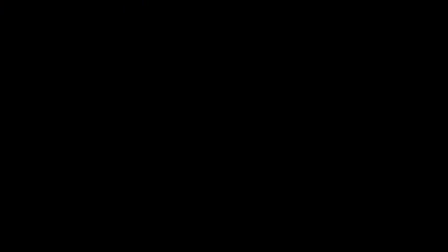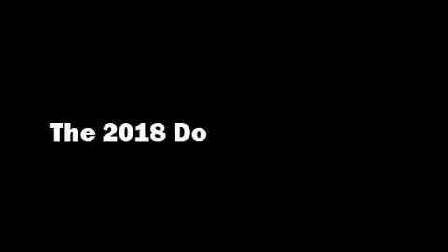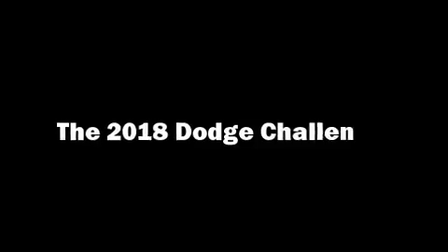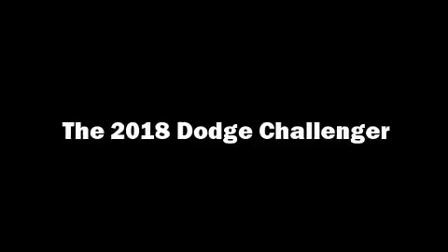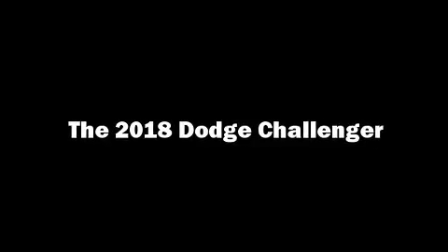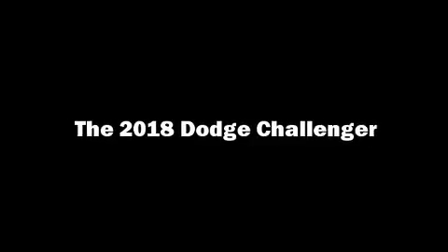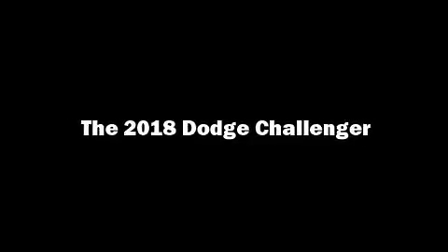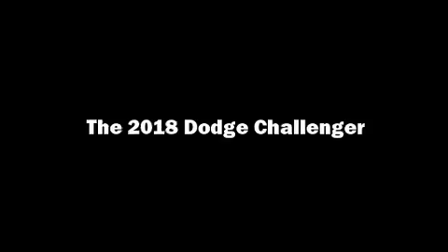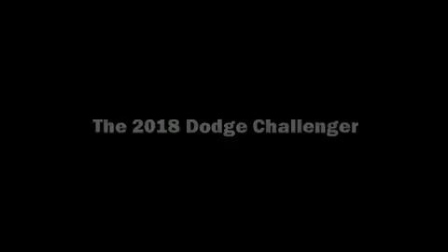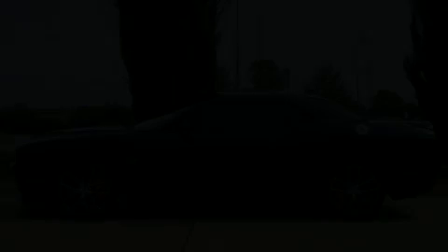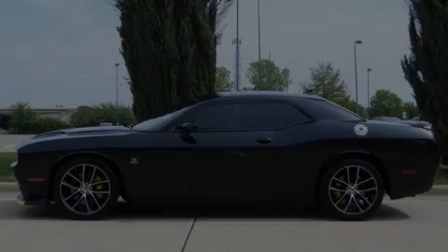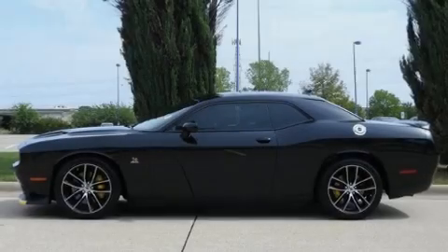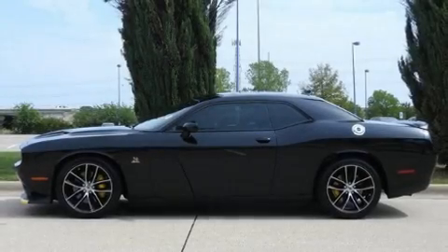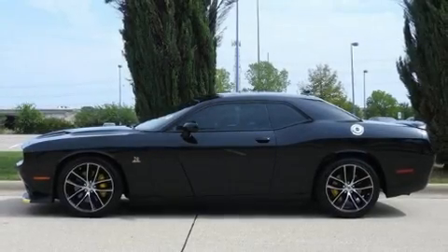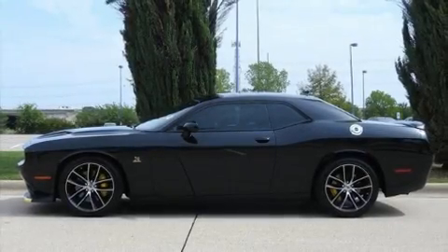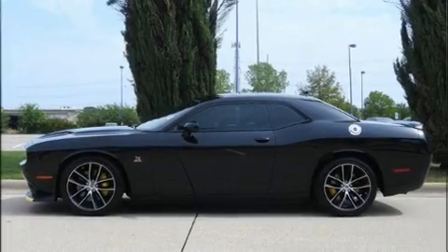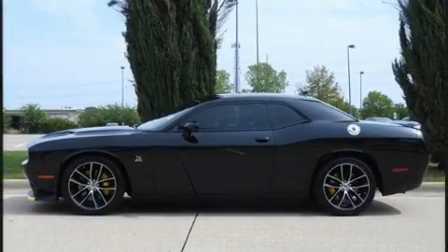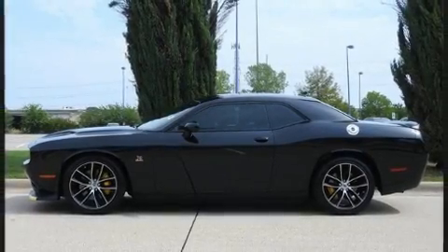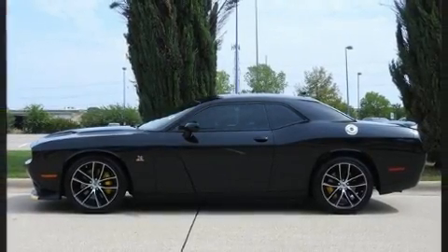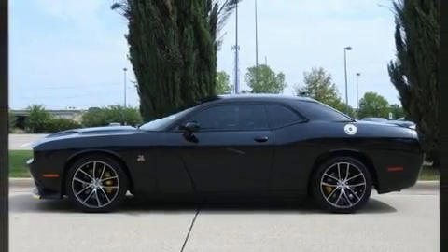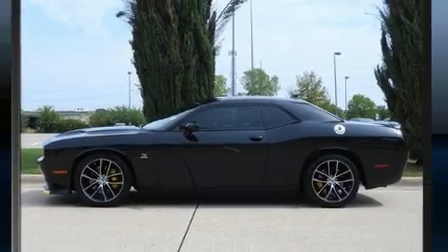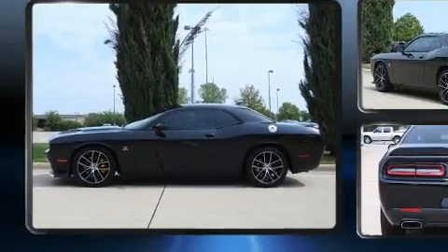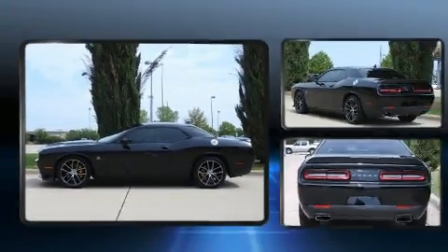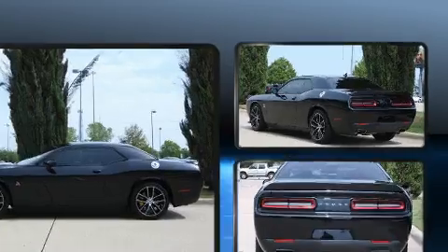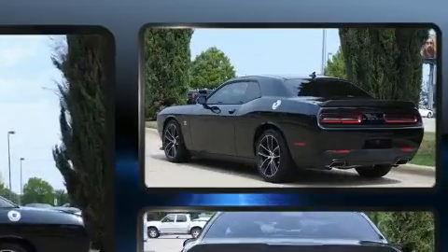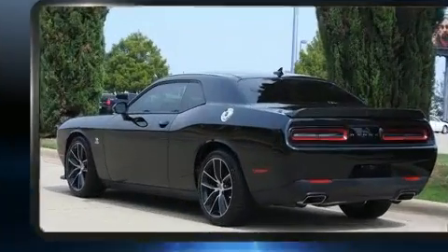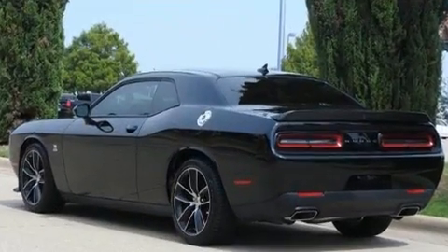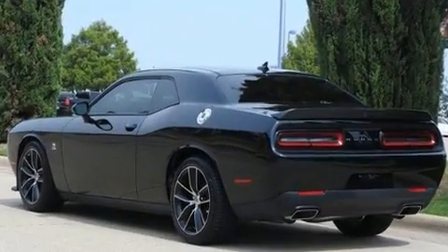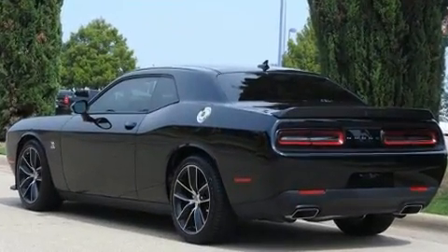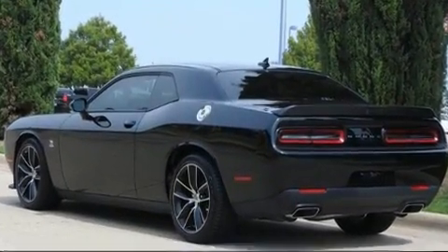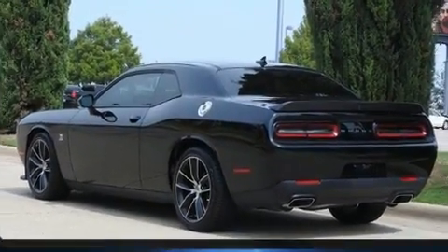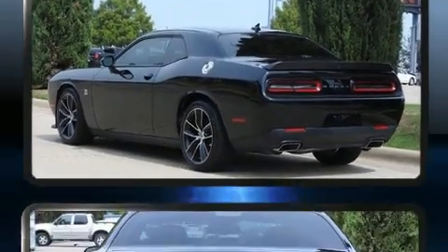Experience driving perfection in the 2018 Dodge Challenger. With less than 2,000 miles on the odometer, this vehicle glistens in the crowded performance coupe segment.